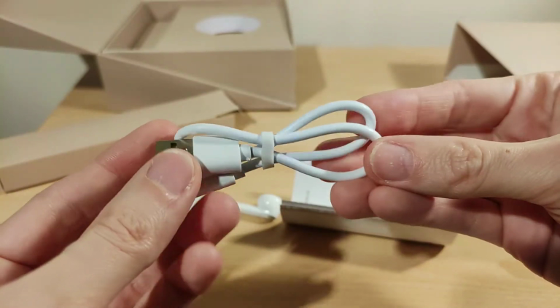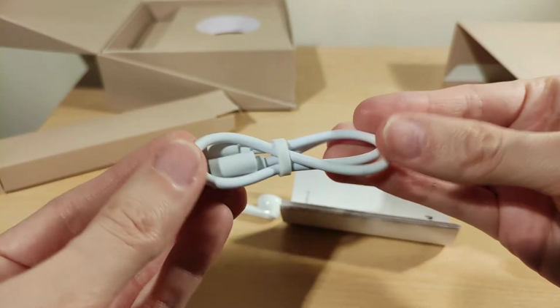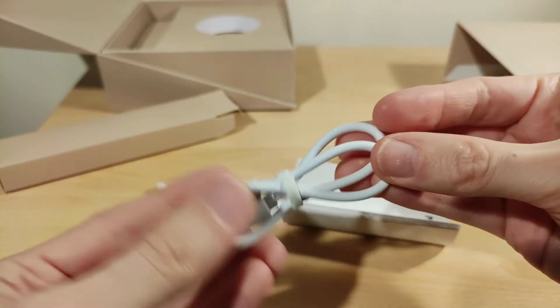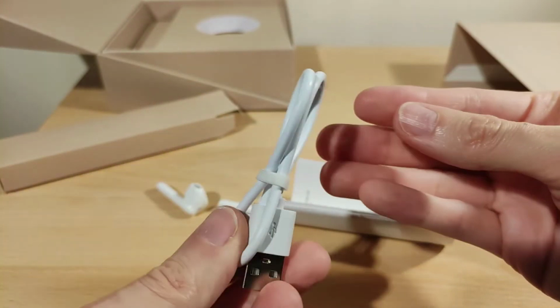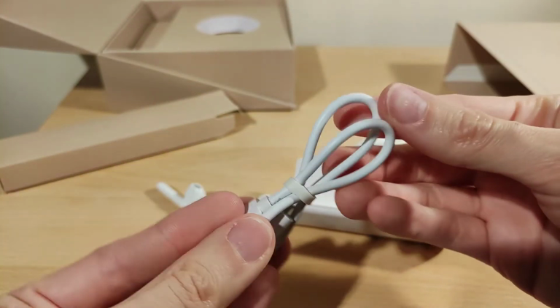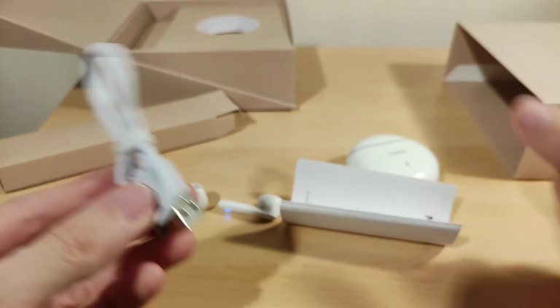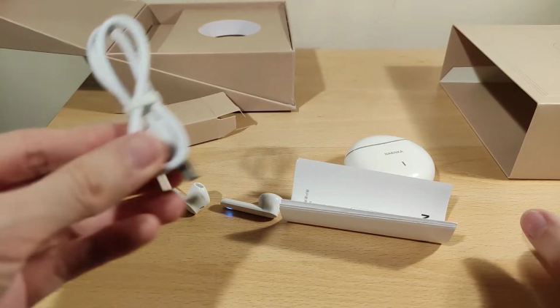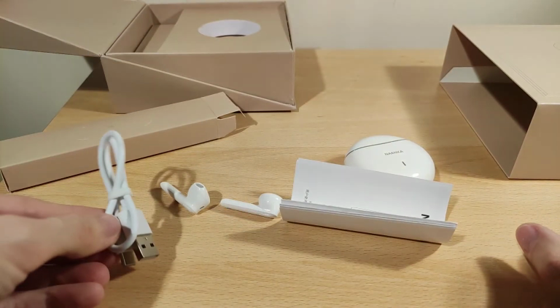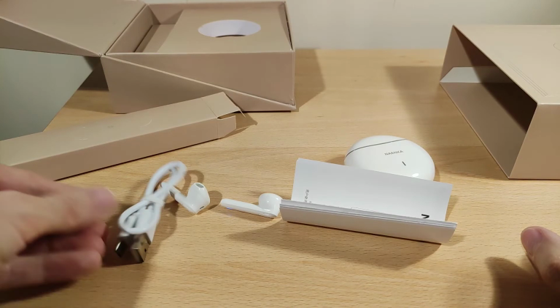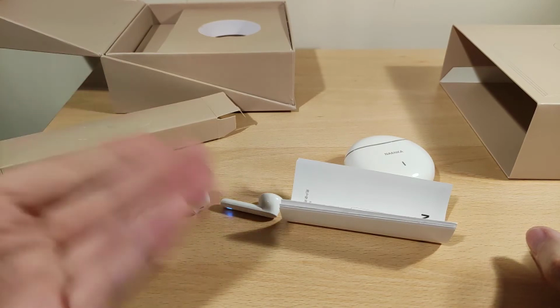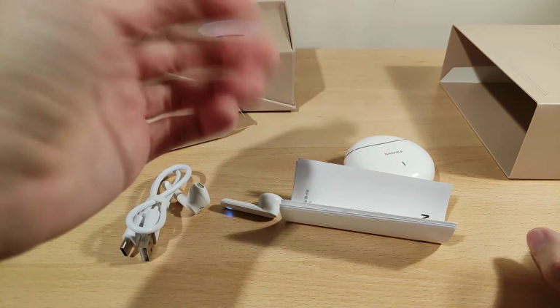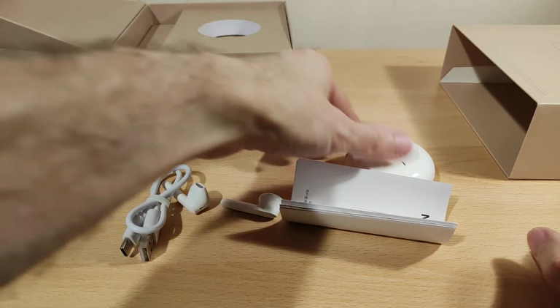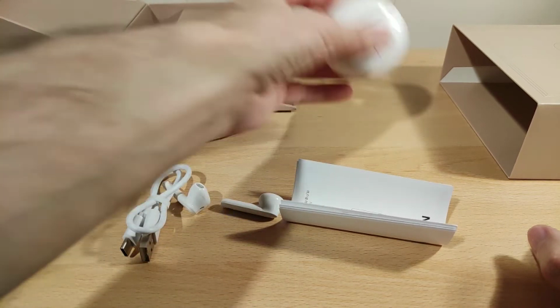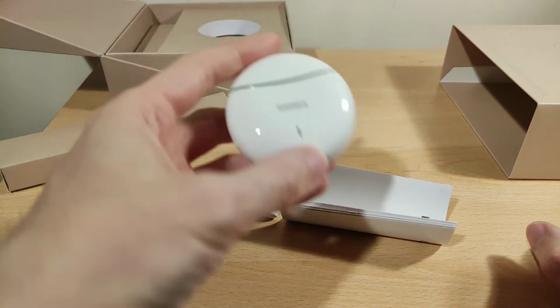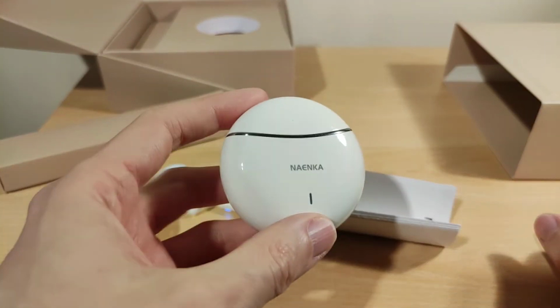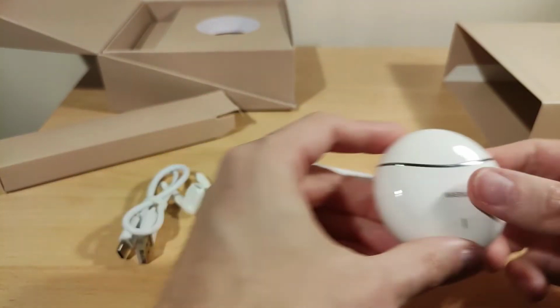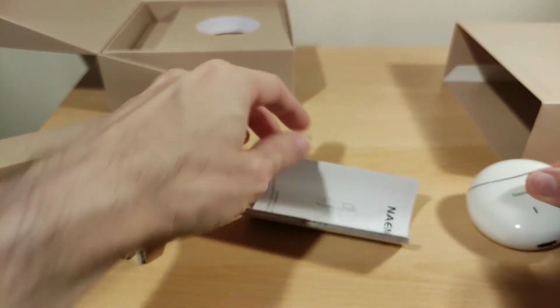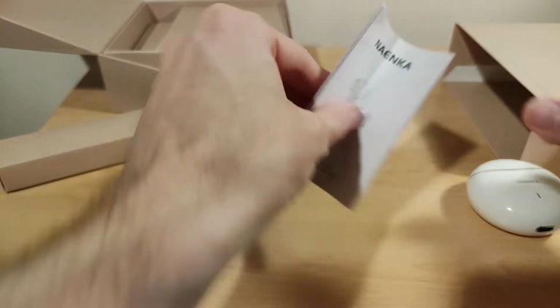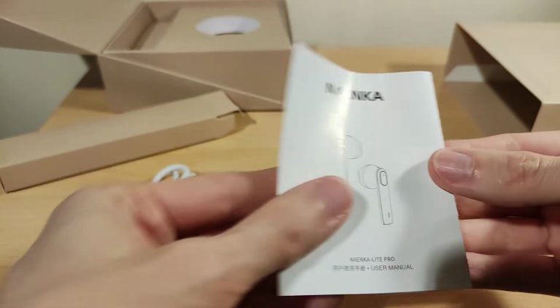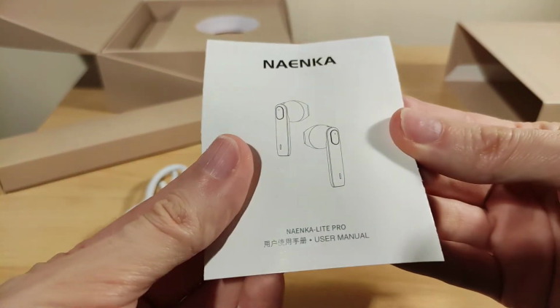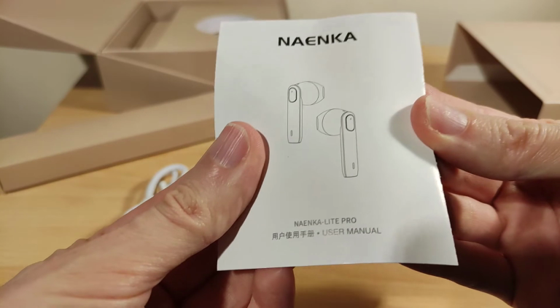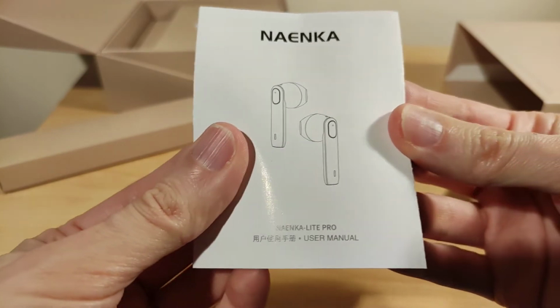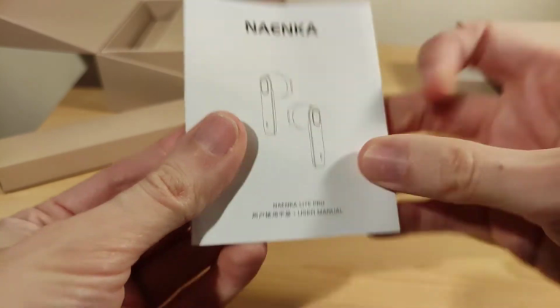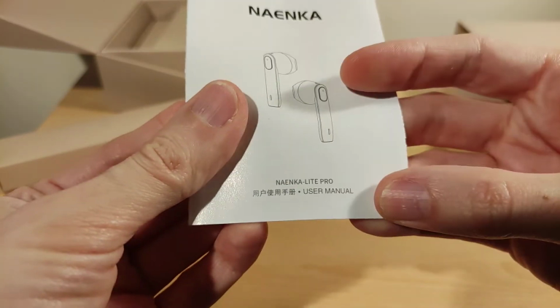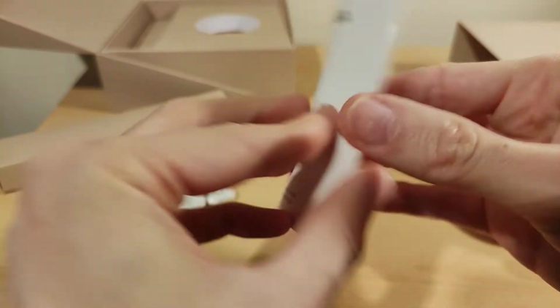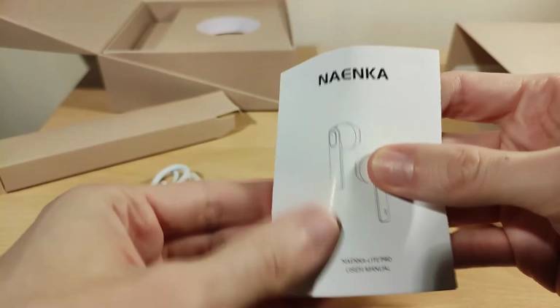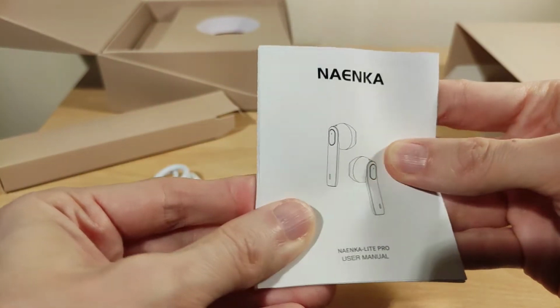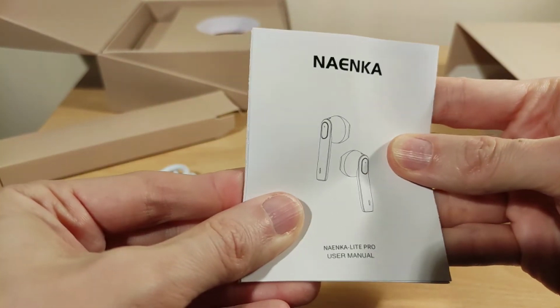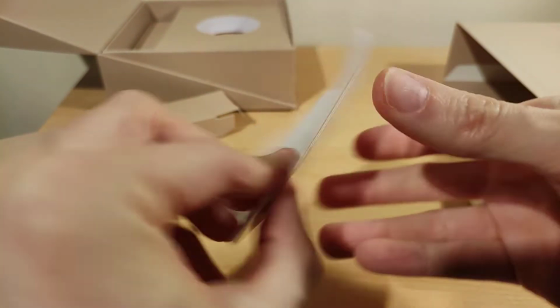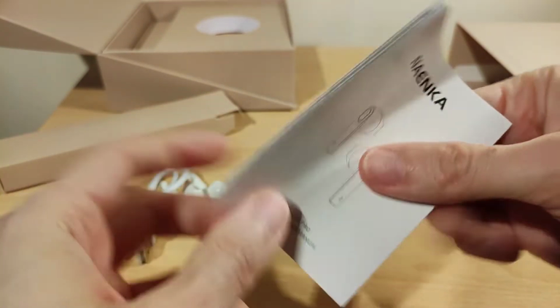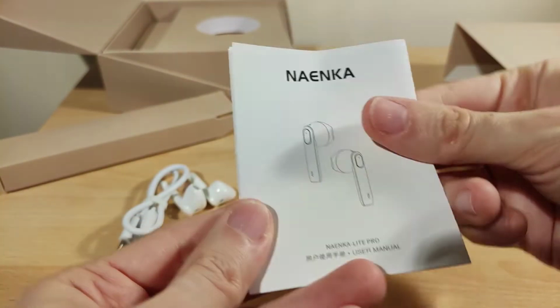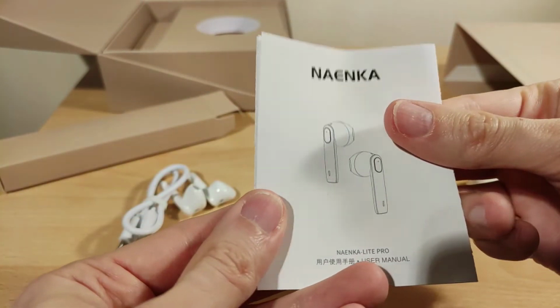The charge cable is kind of average — not that long, but it should be enough to plug into a computer or adapter. And this is the user manual, which I'll show you in the next clip.